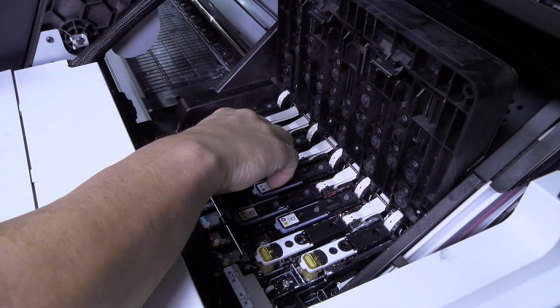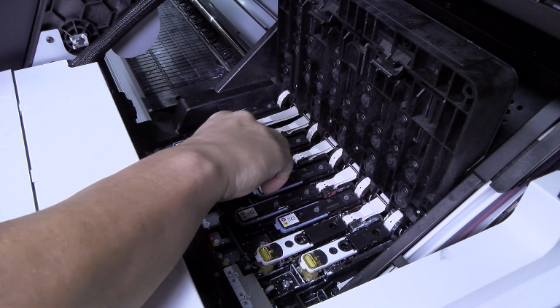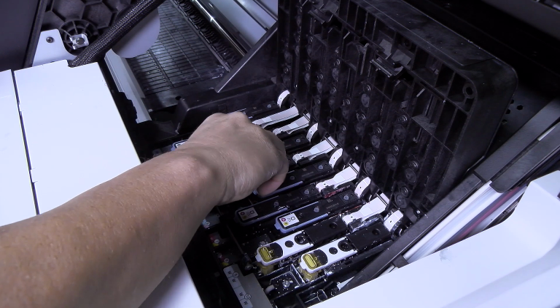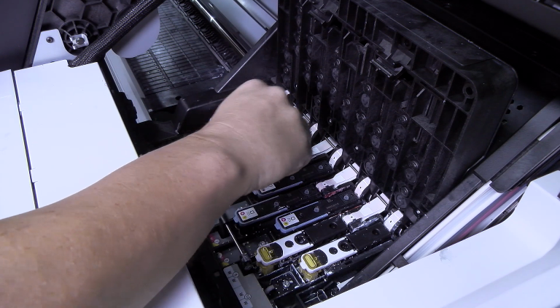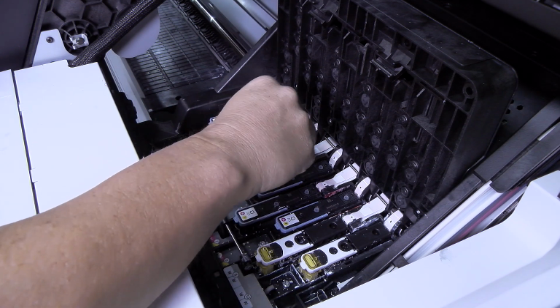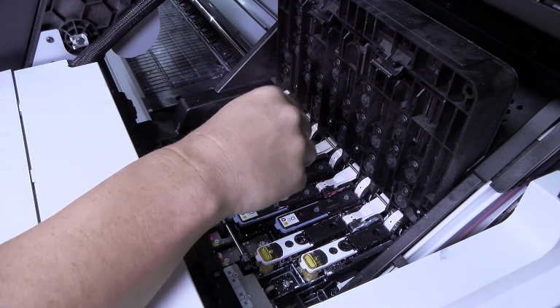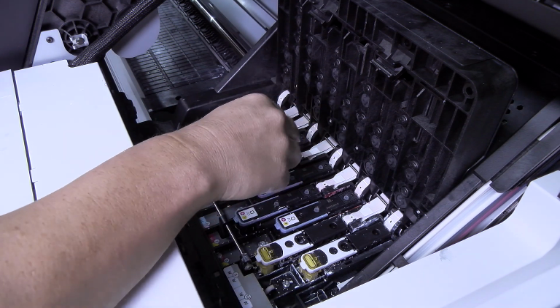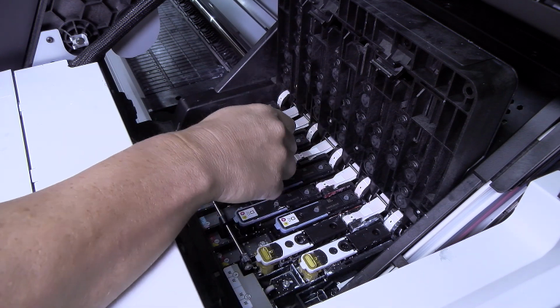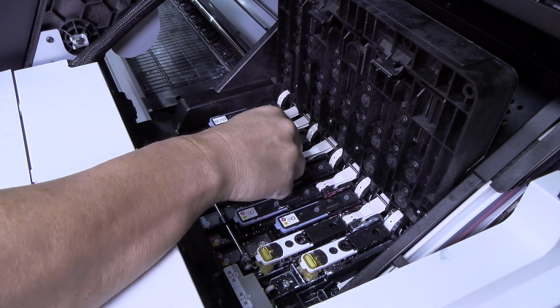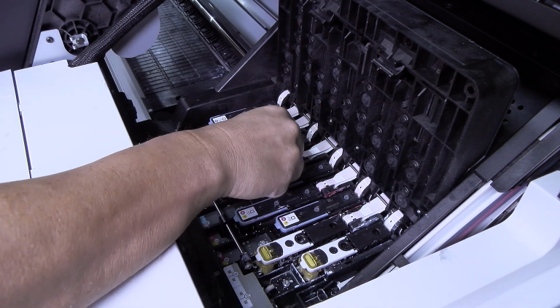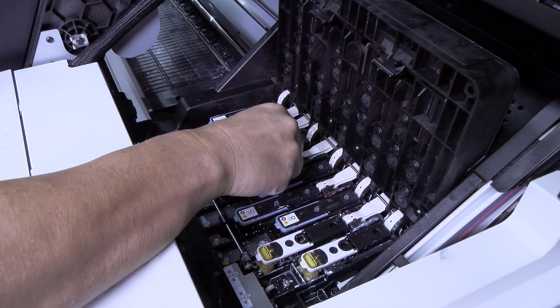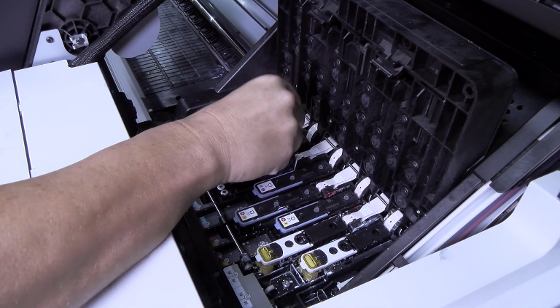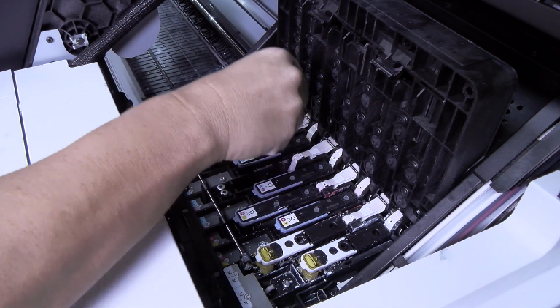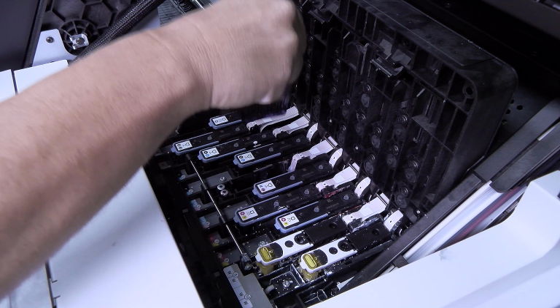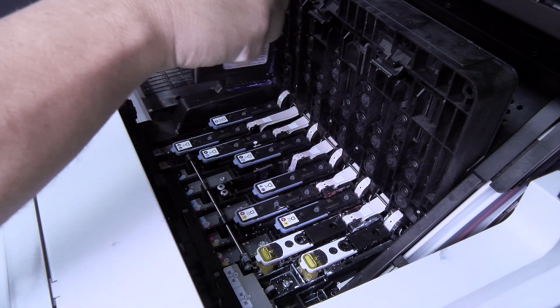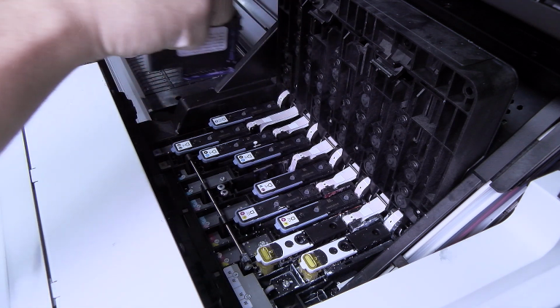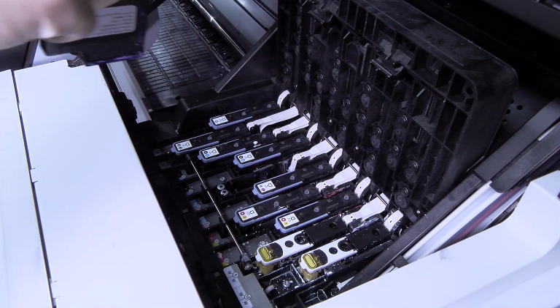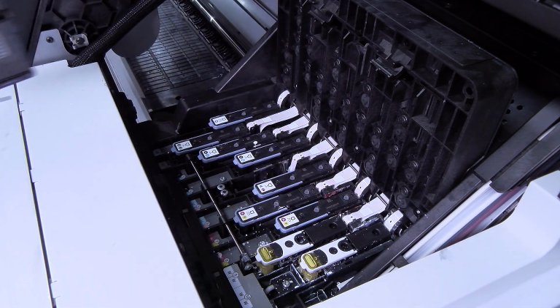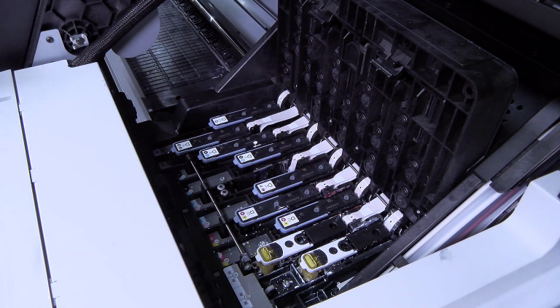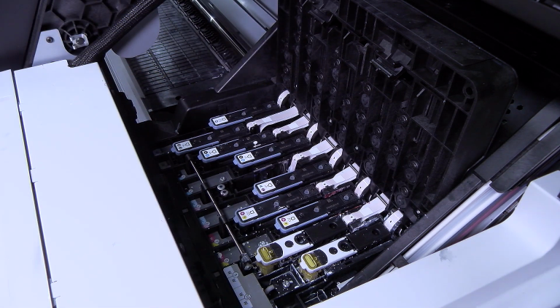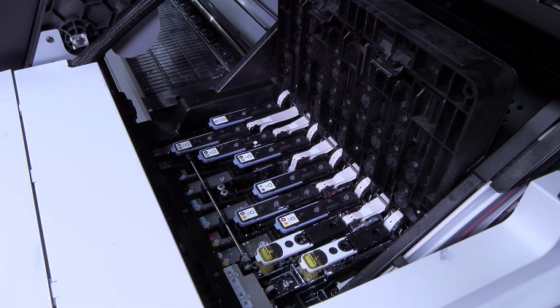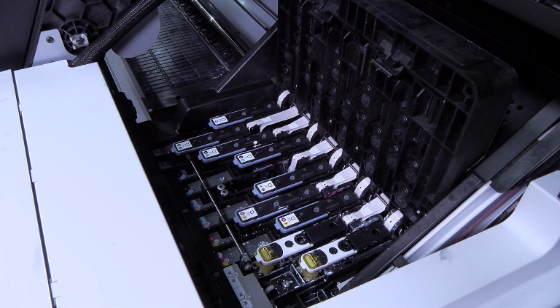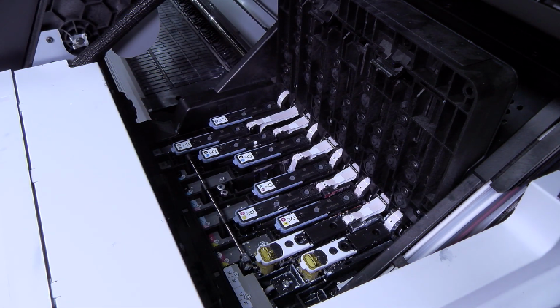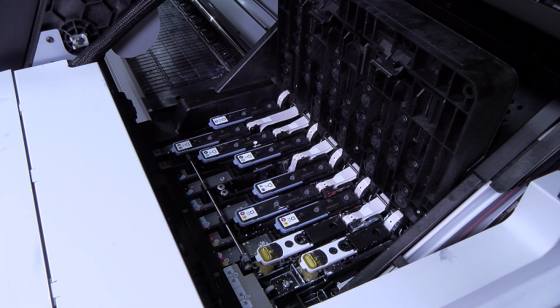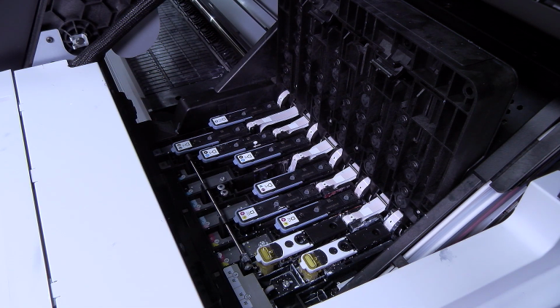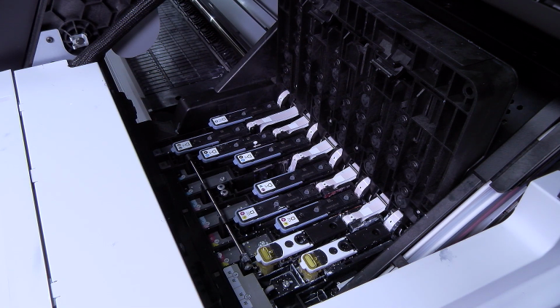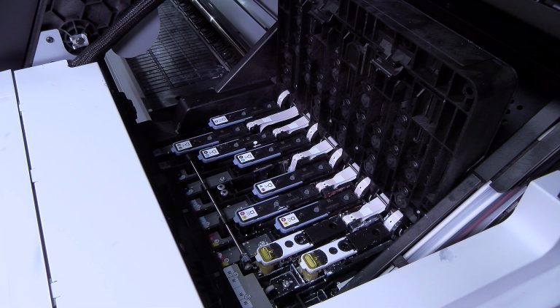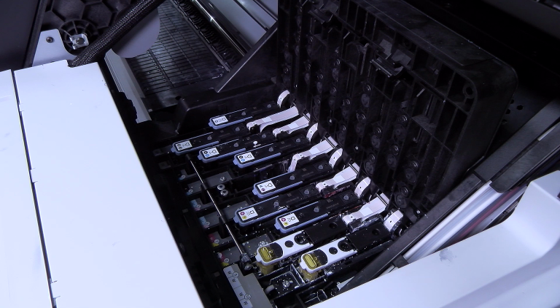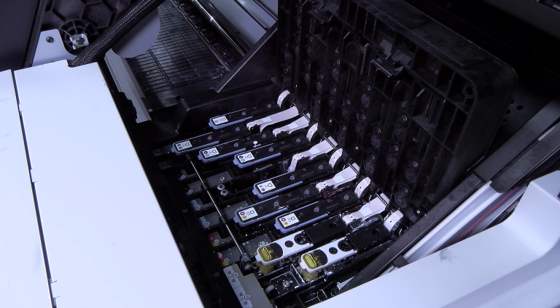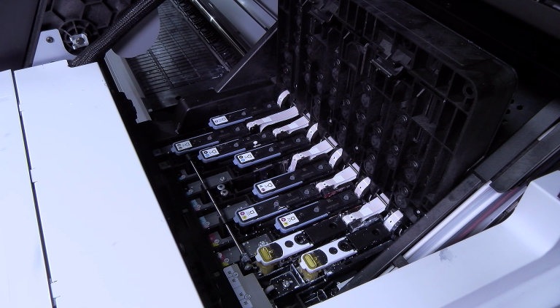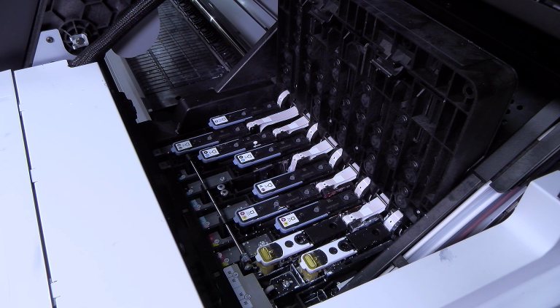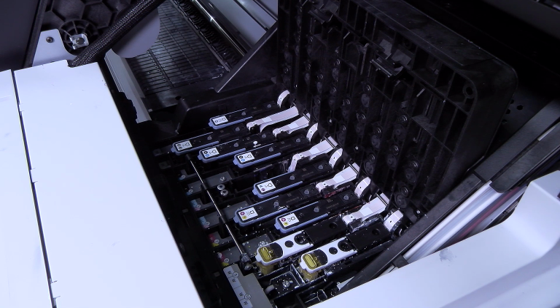To remove a print head, lift up its blue handle and gently pull it upward until the print head is released from the carriage. Do not pull abruptly, as this can damage the print head.